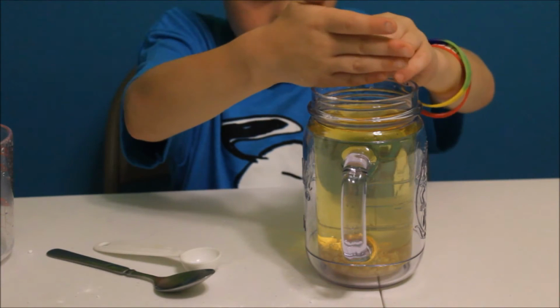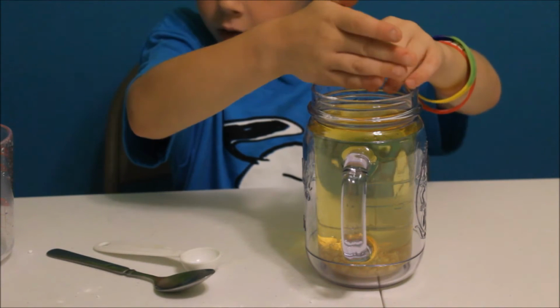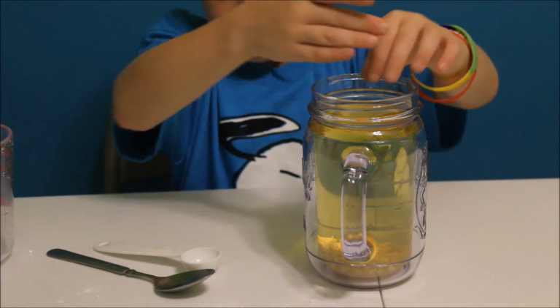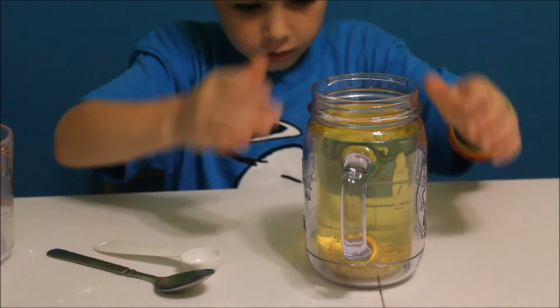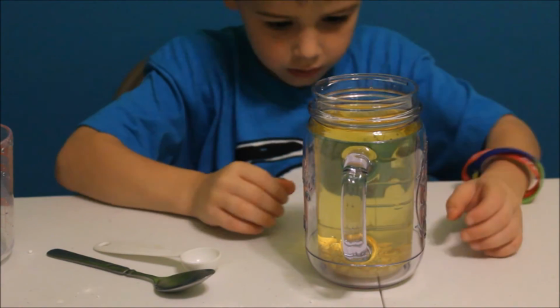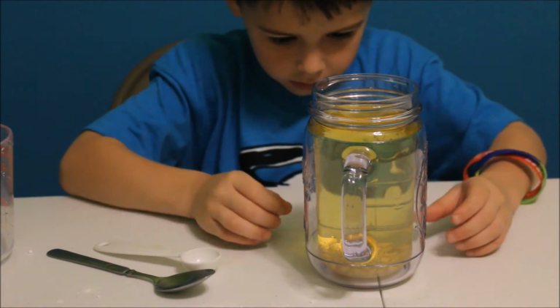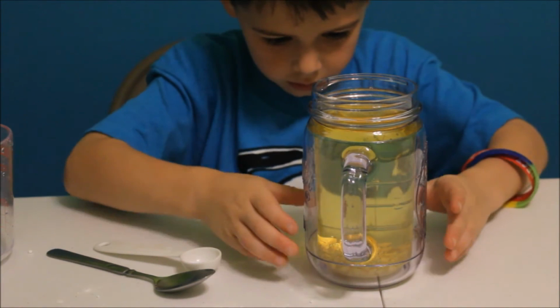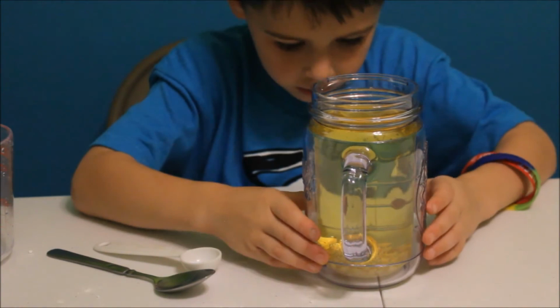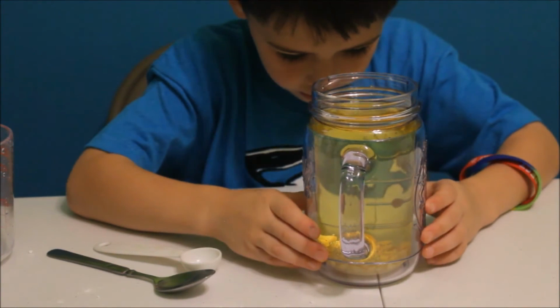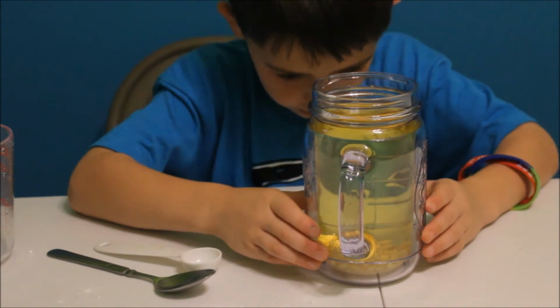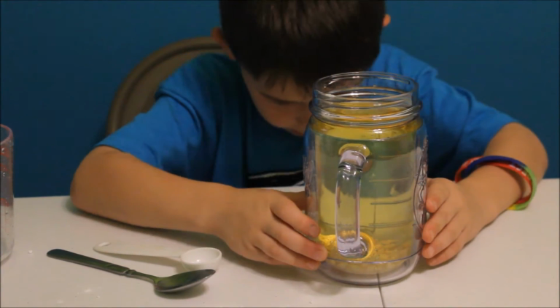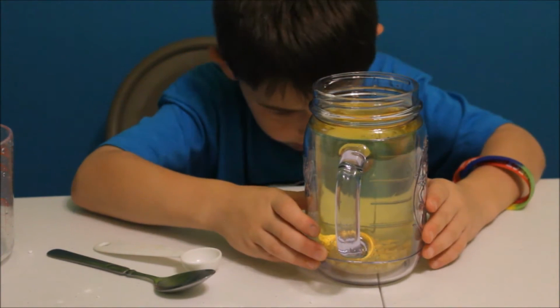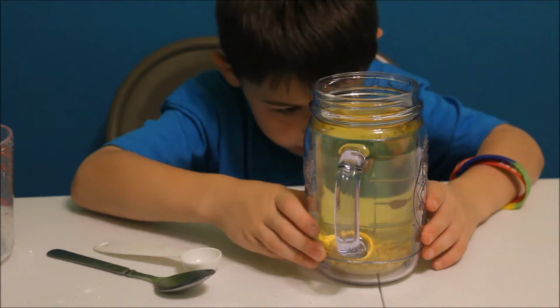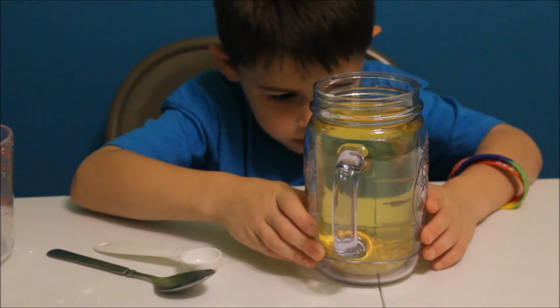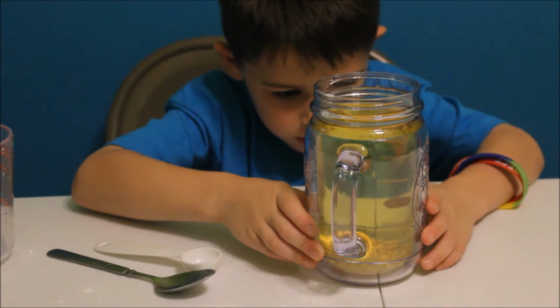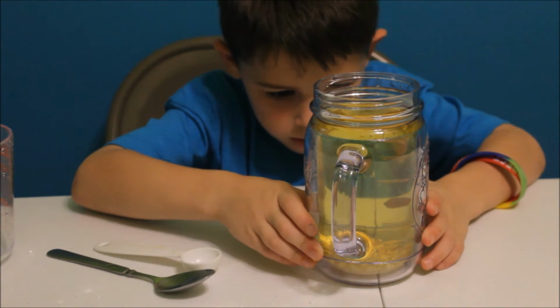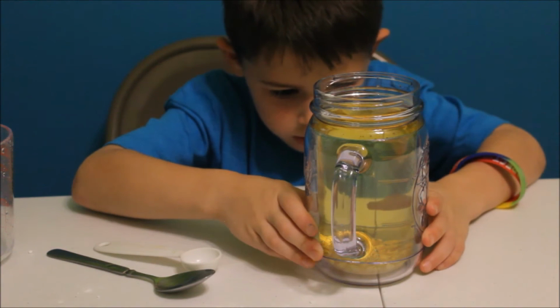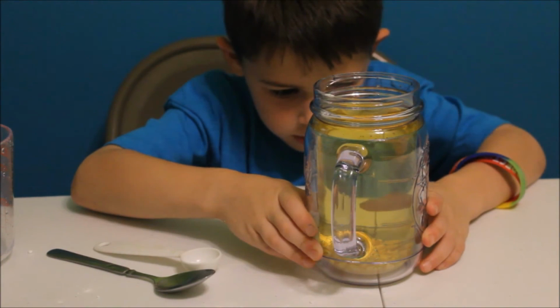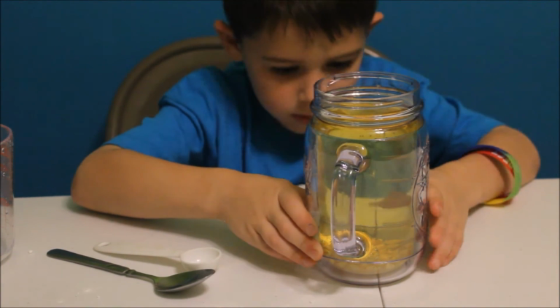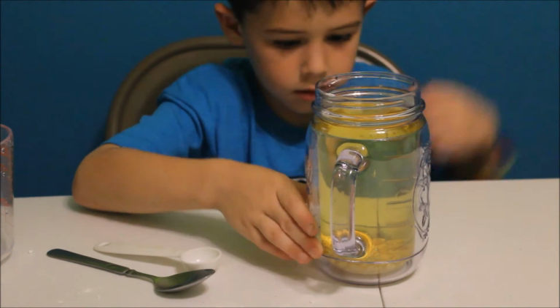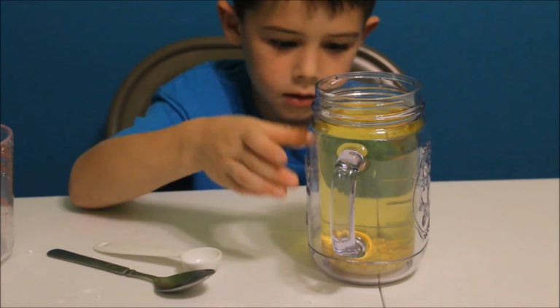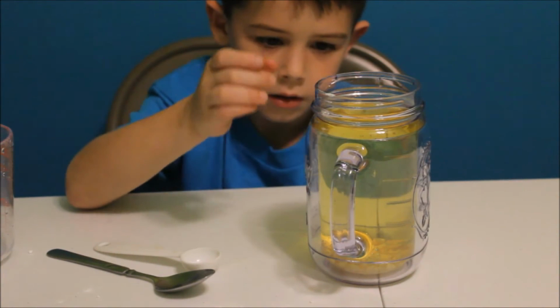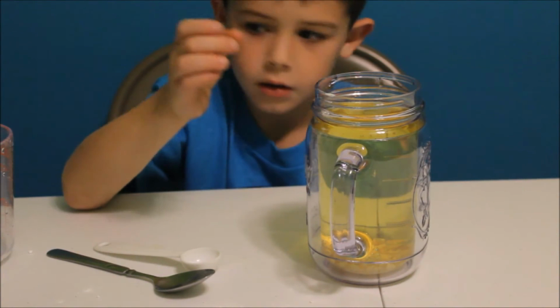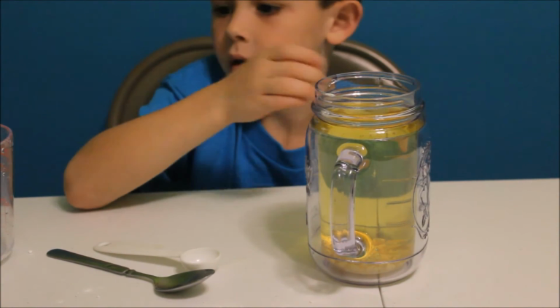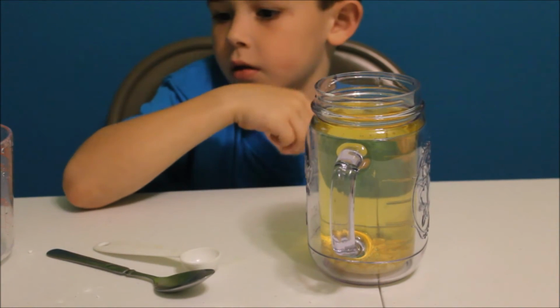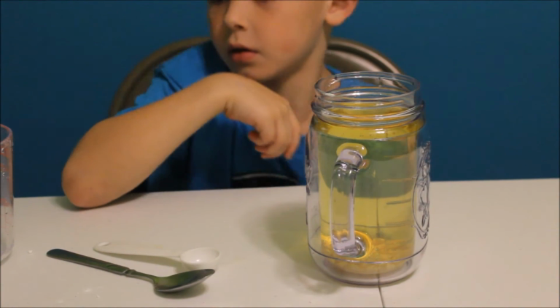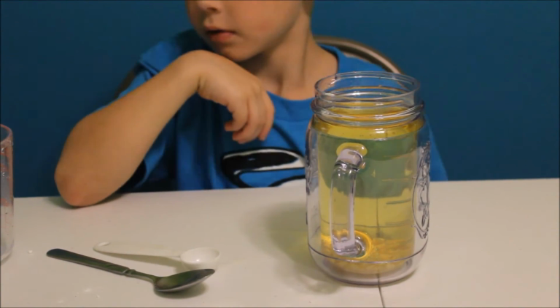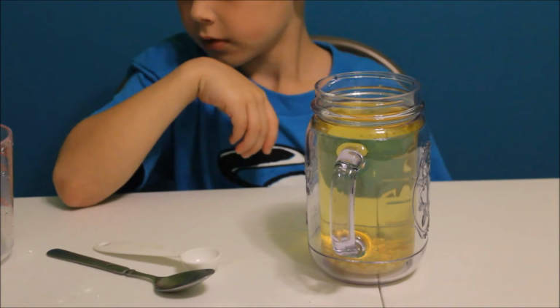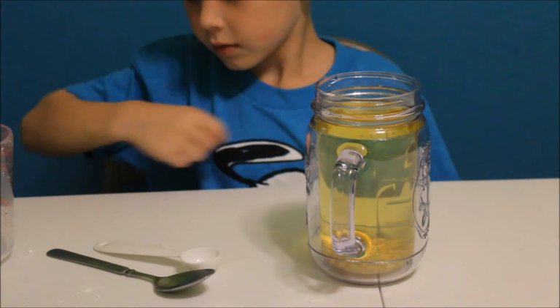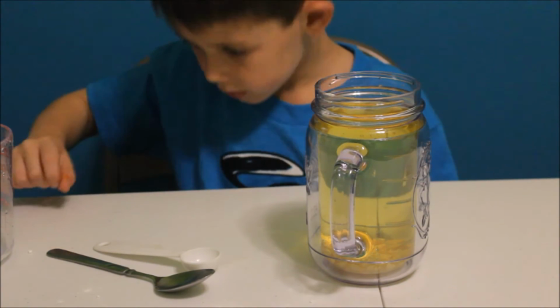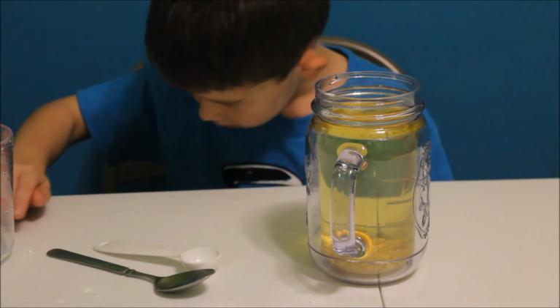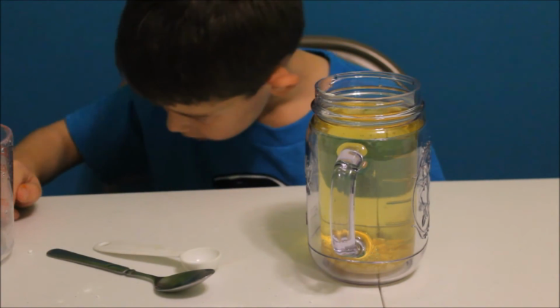And once we add the vinegar, we should start to see the little corn hopping around — it's called hopping corn. So let me get the vinegar. You're going to need six tablespoons of vinegar, so we'll have to do twelve scoops.